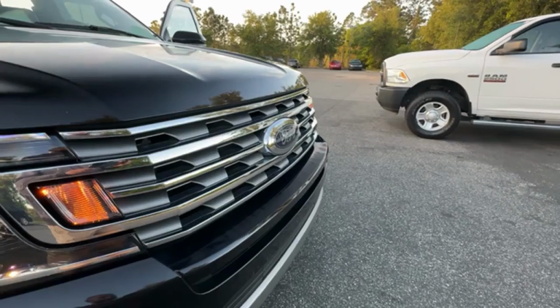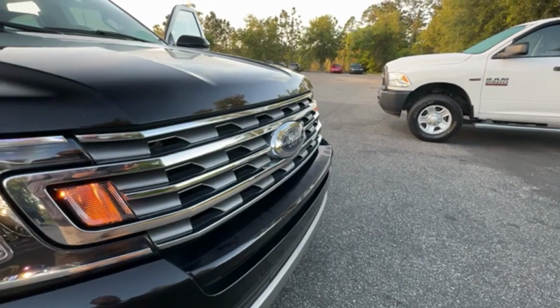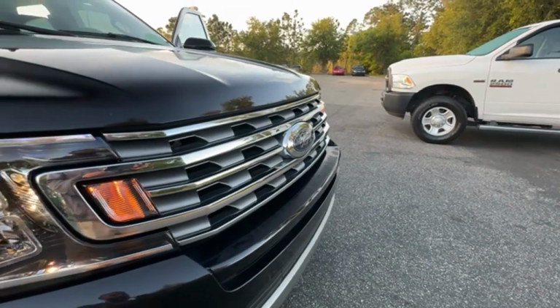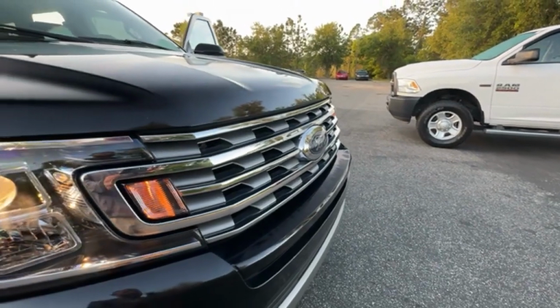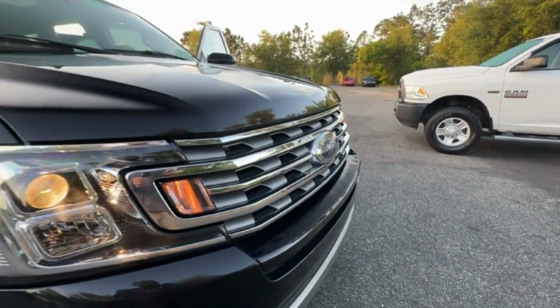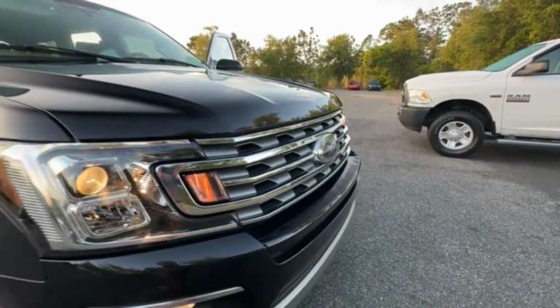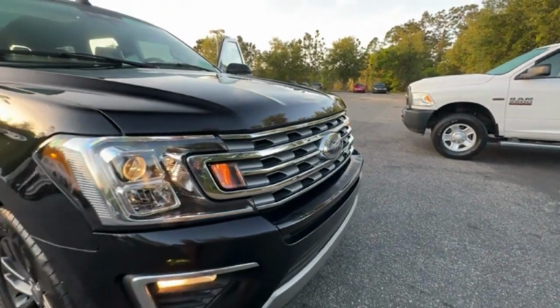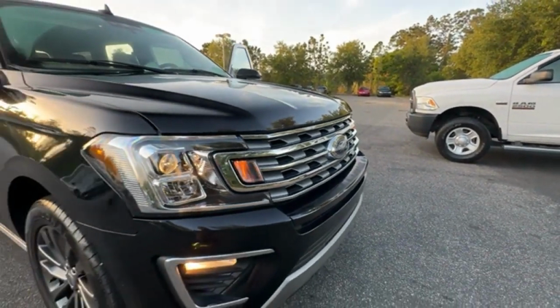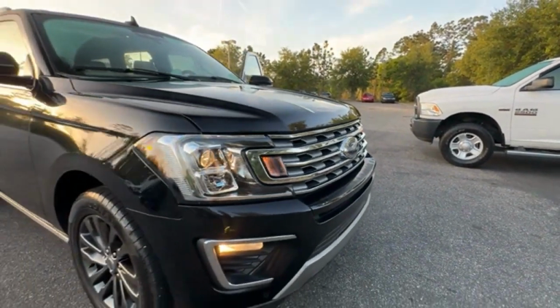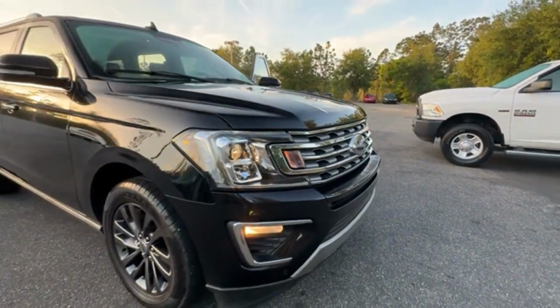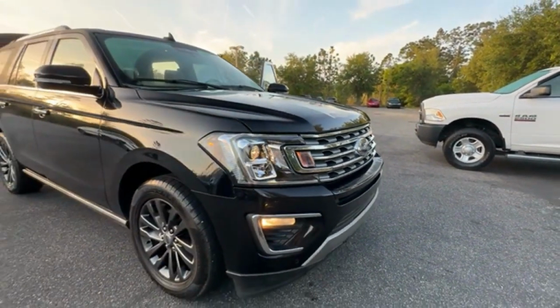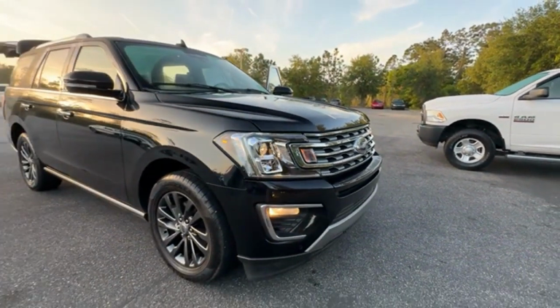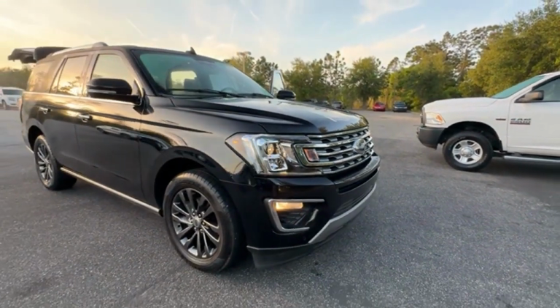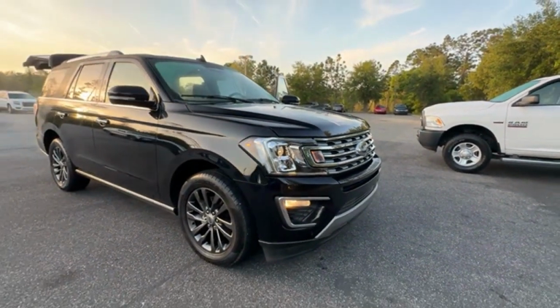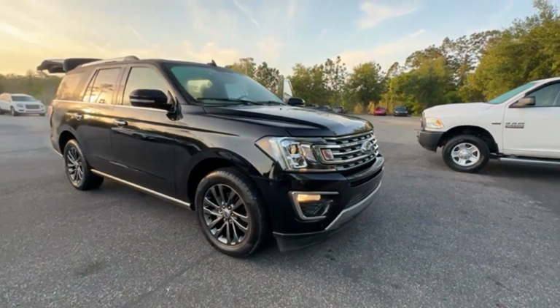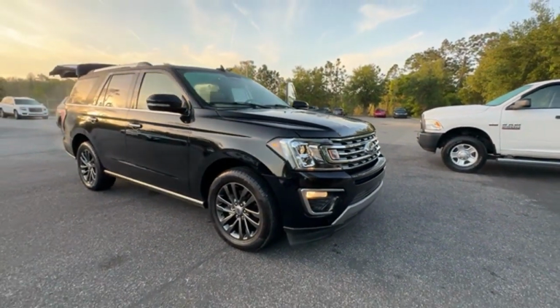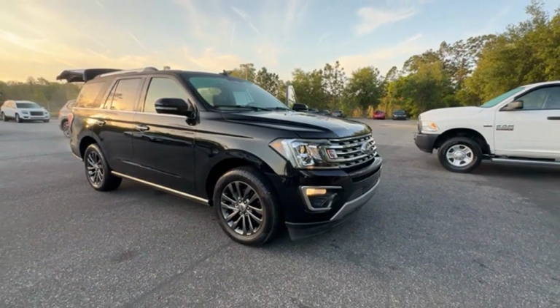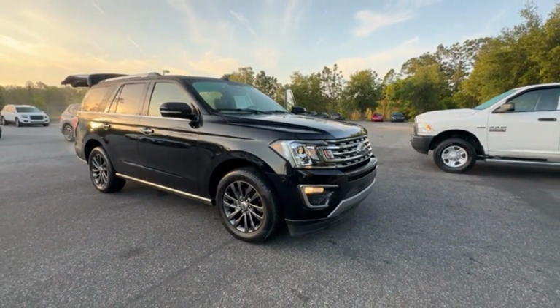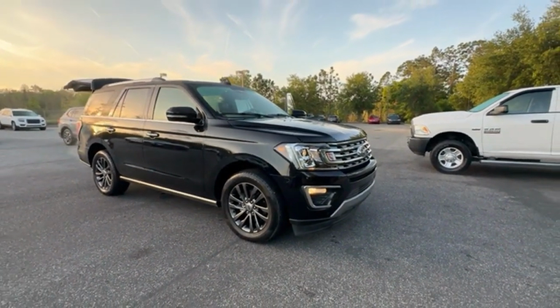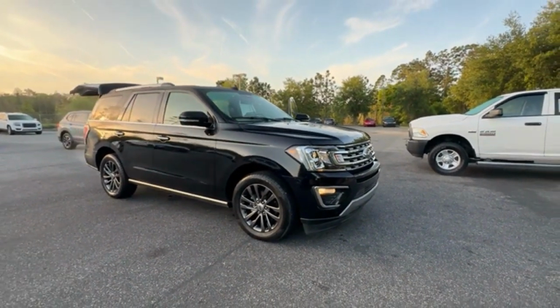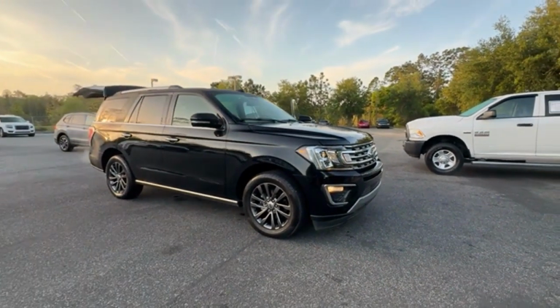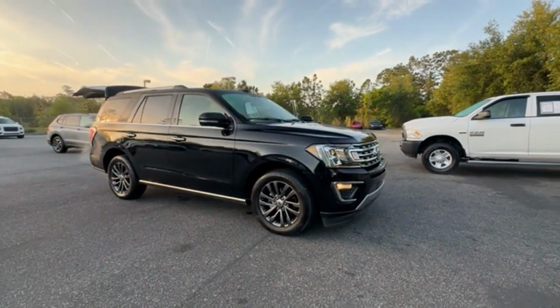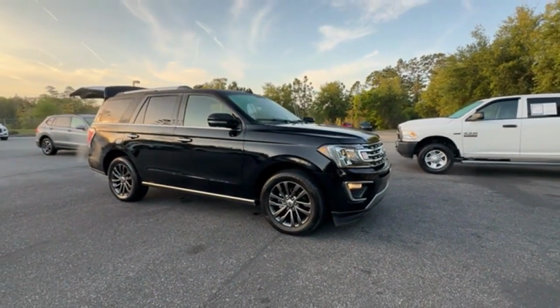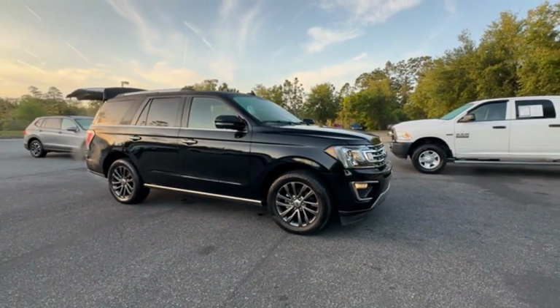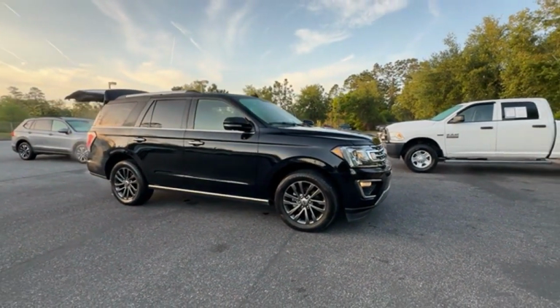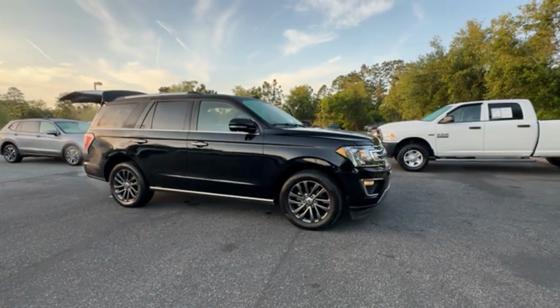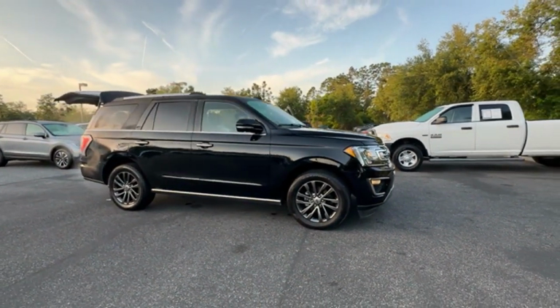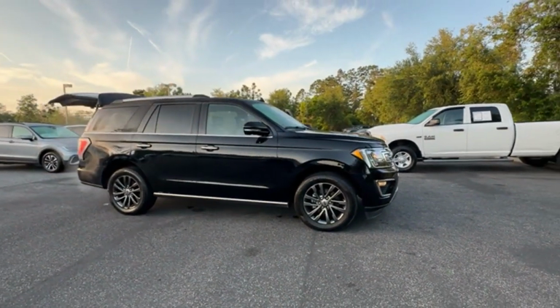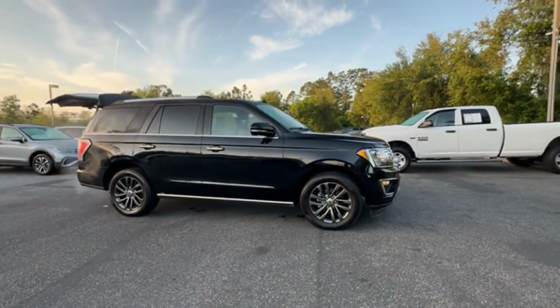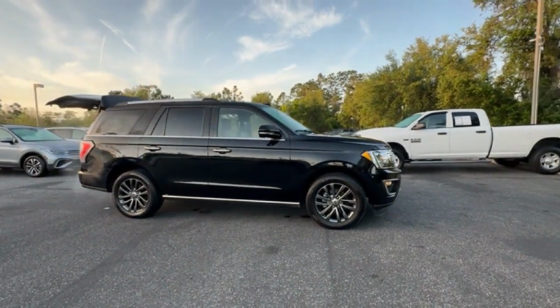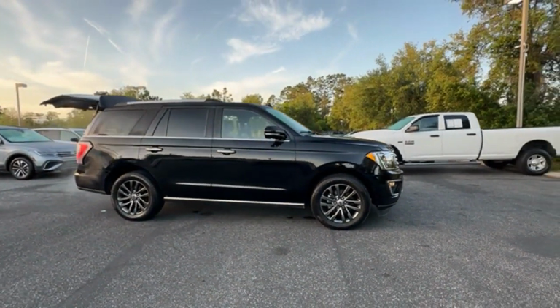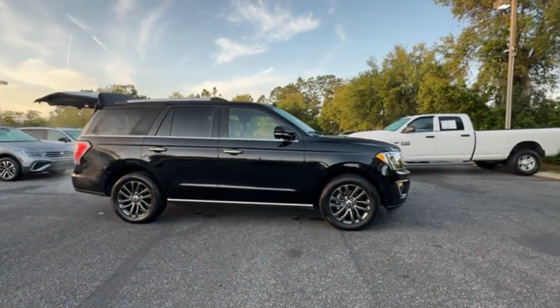2020 Ford Expedition. With less than 76,000 miles on the odometer, this SUV offers space as well as power and performance.